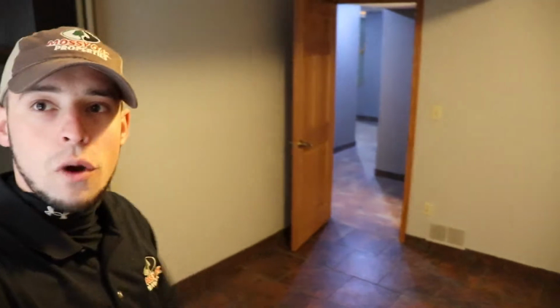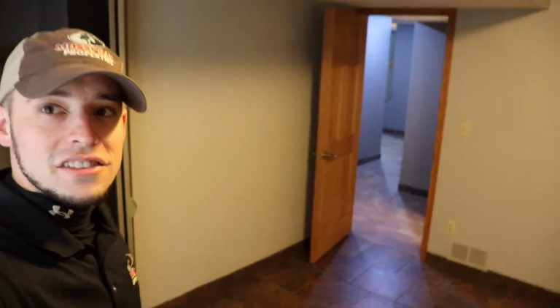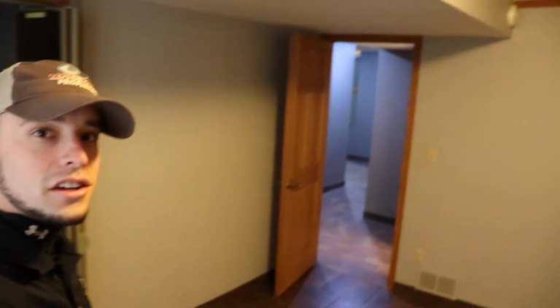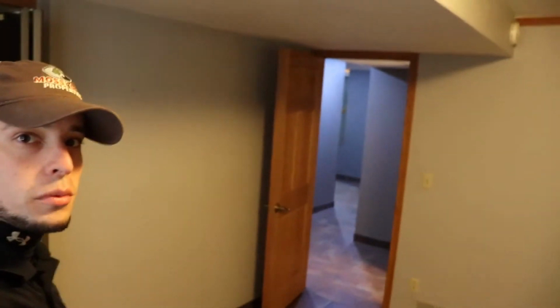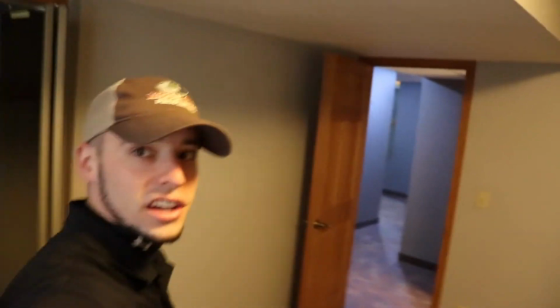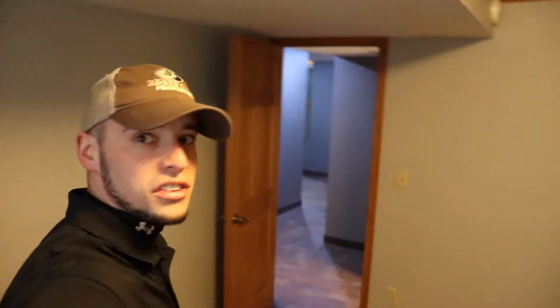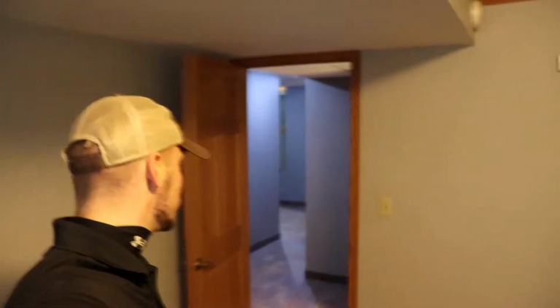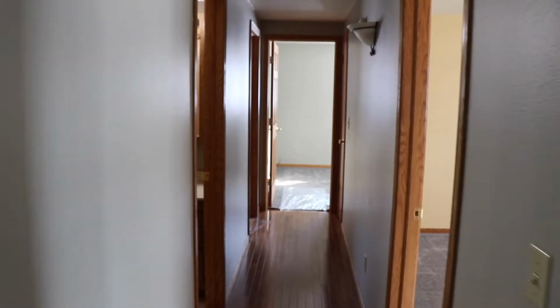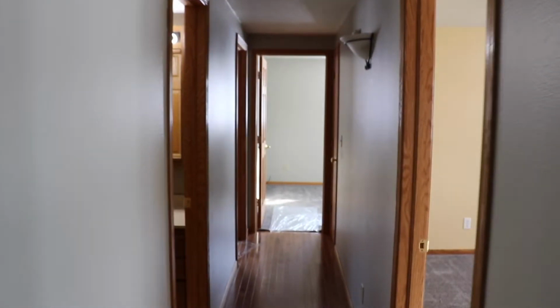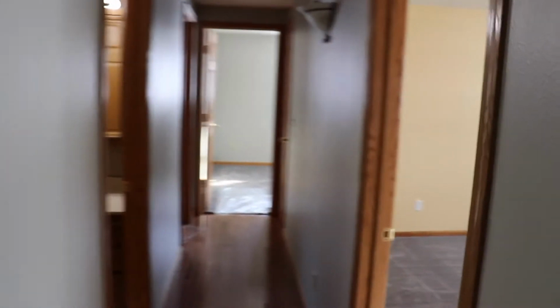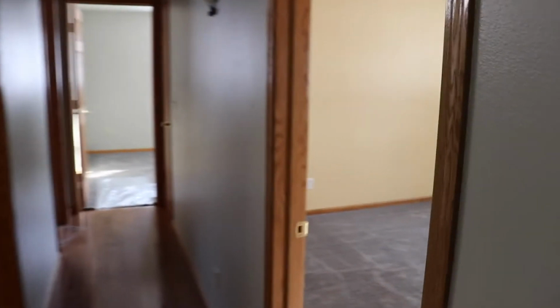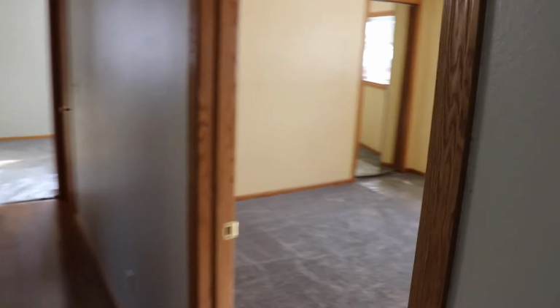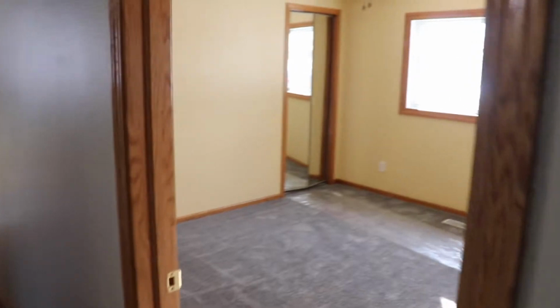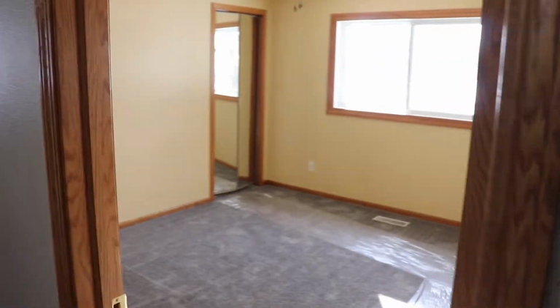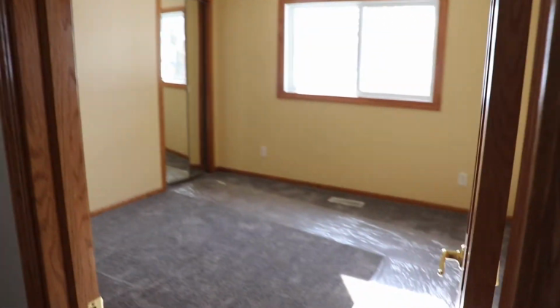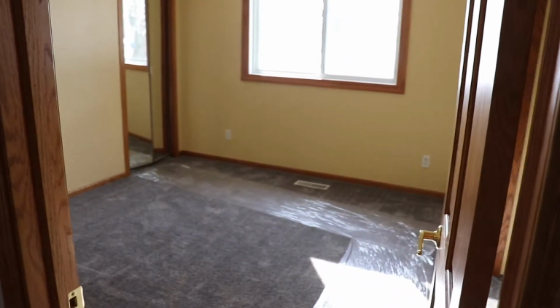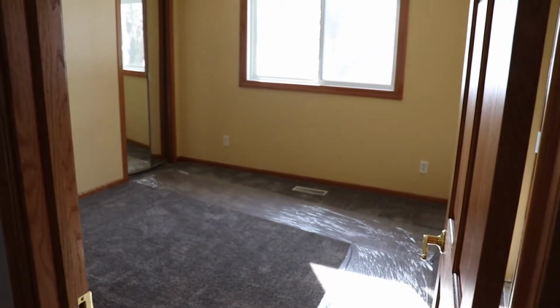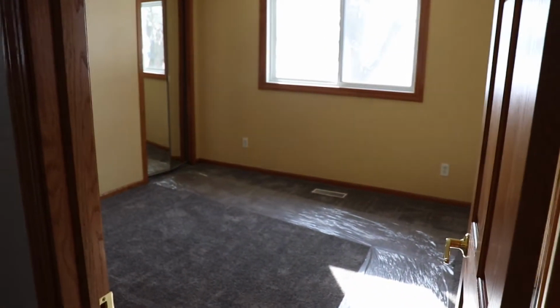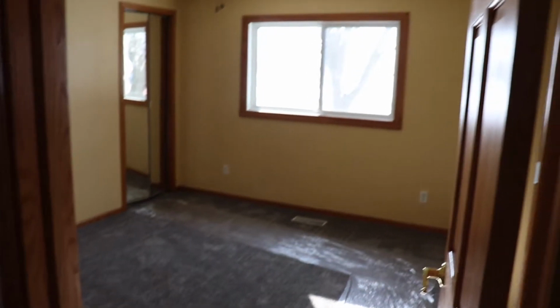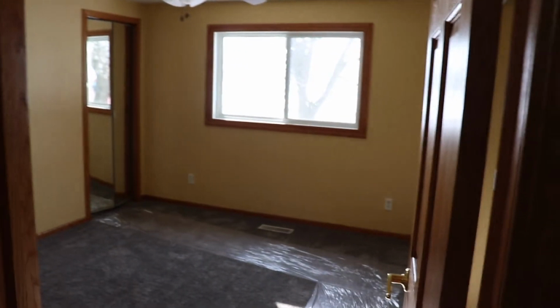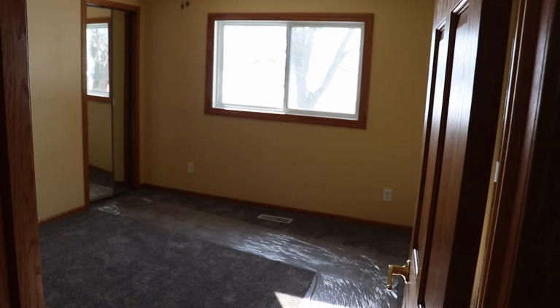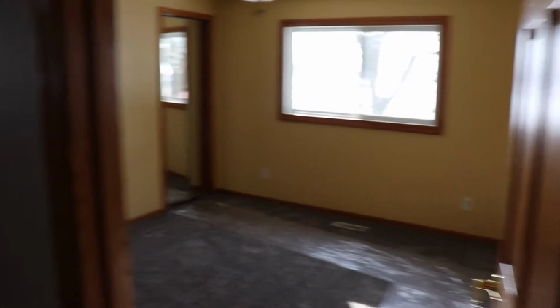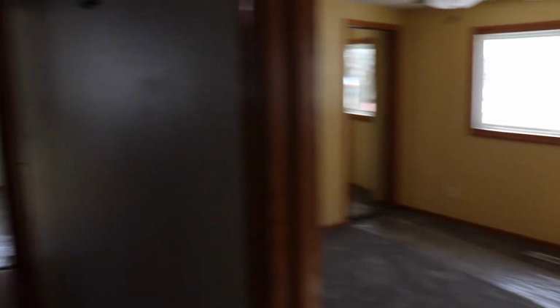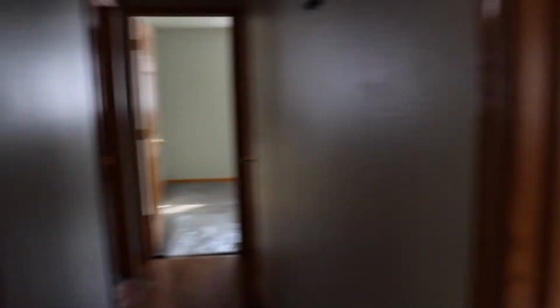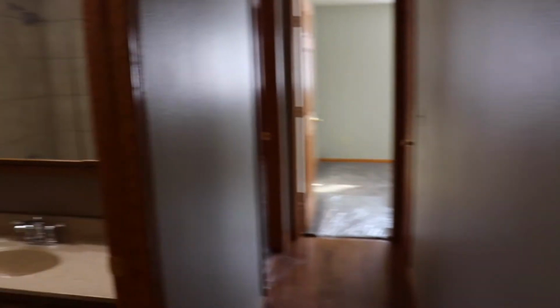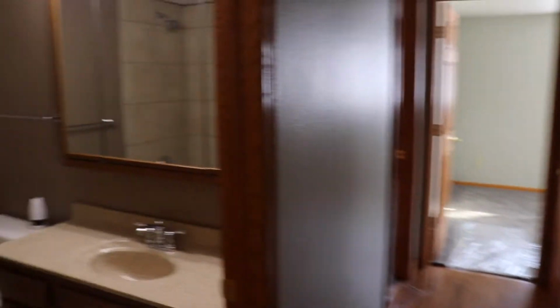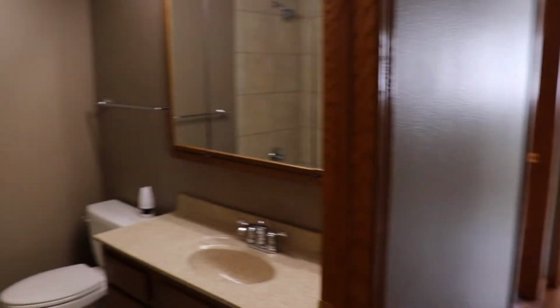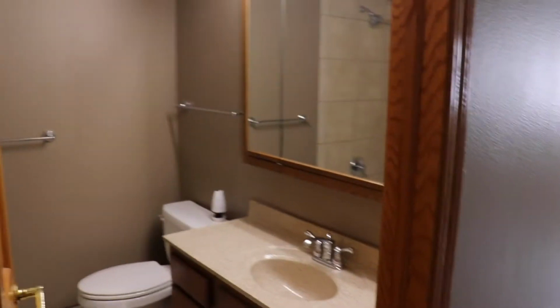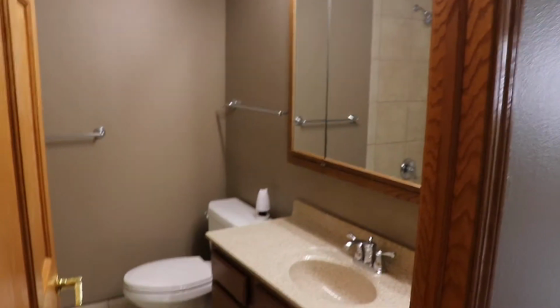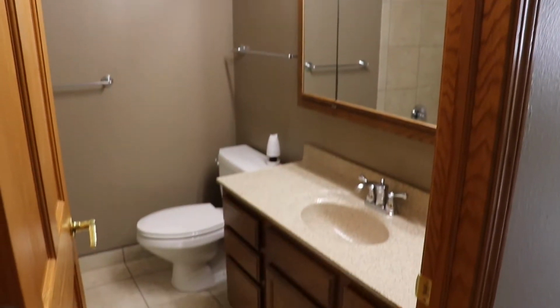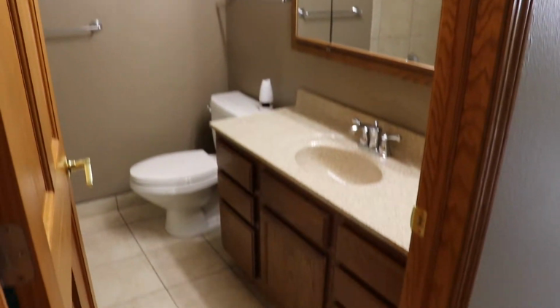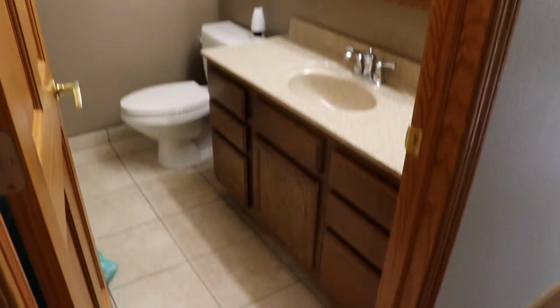Let's walk out of this downstairs room and take a look at the rest of the house — walk you through the upstairs. We have another bedroom on the right-hand side, and fresh carpet throughout. As you move to the next room on the left-hand side, we have another bathroom.